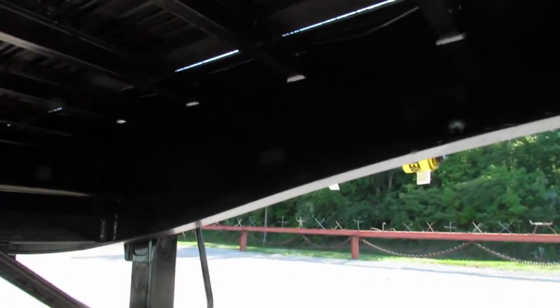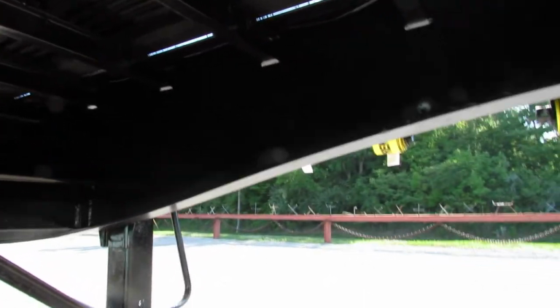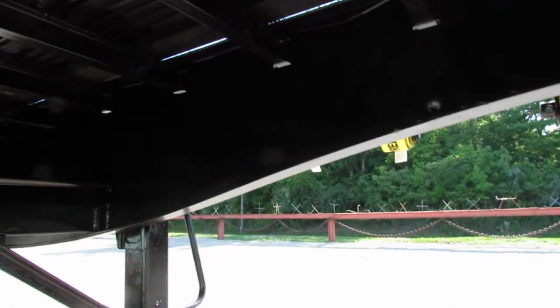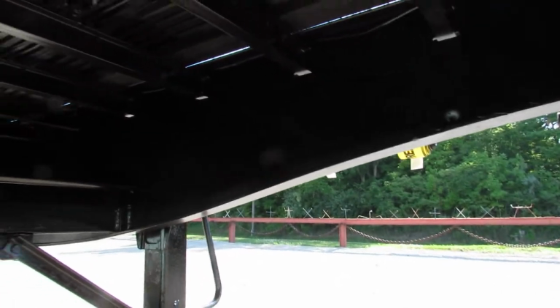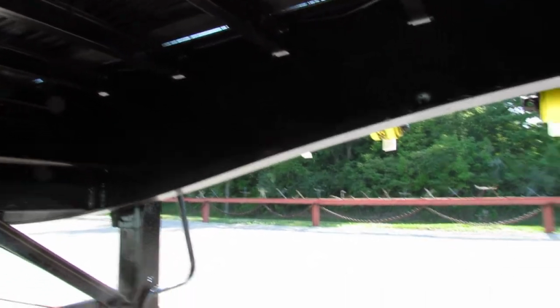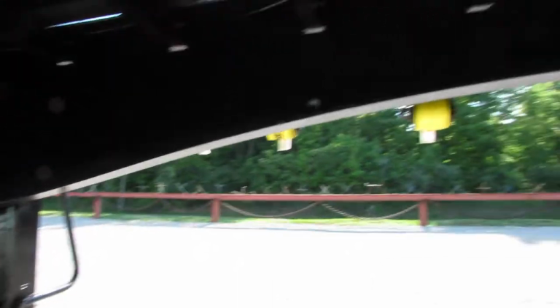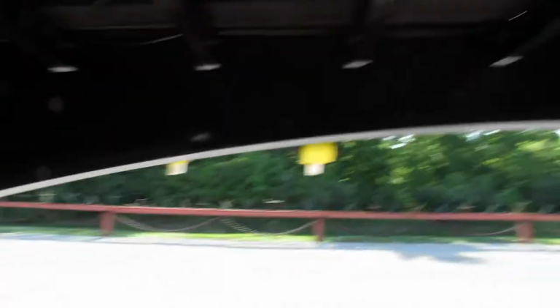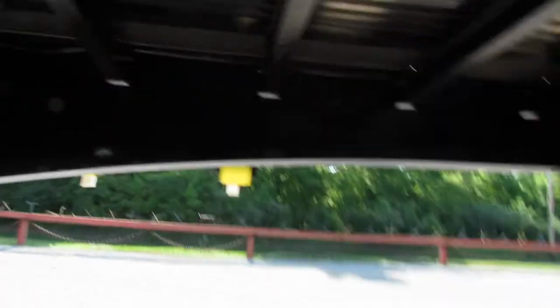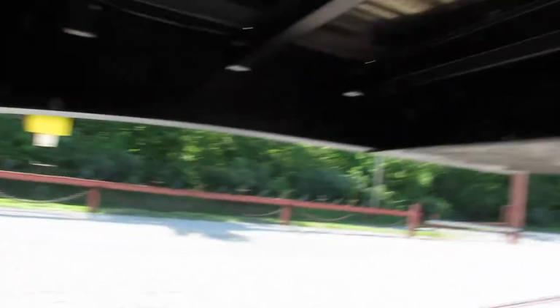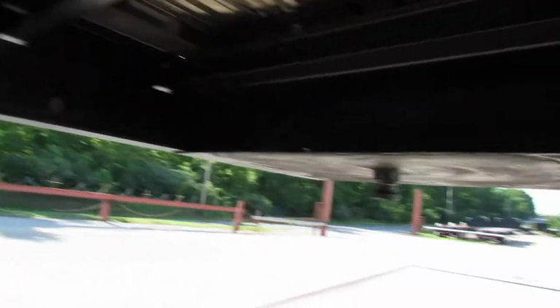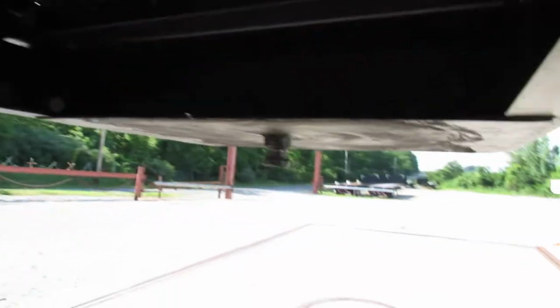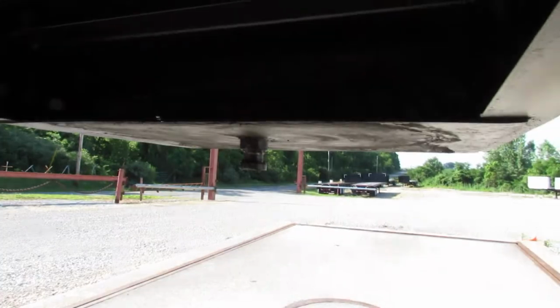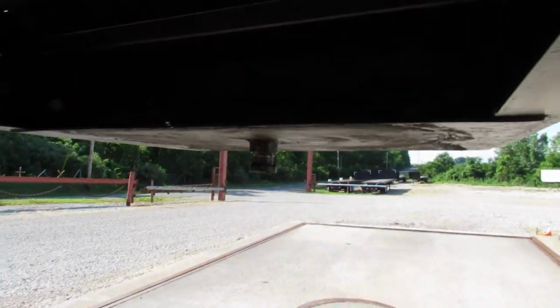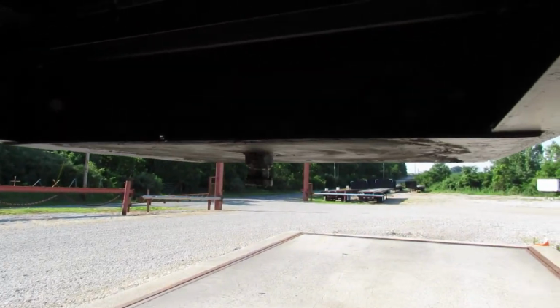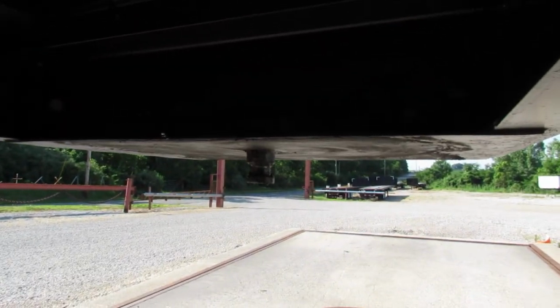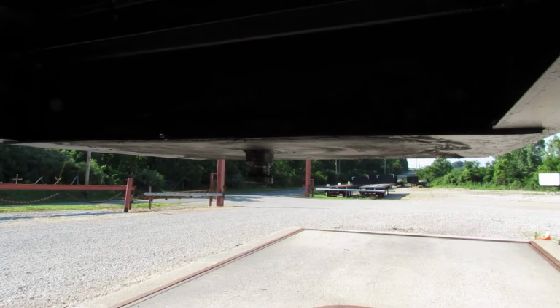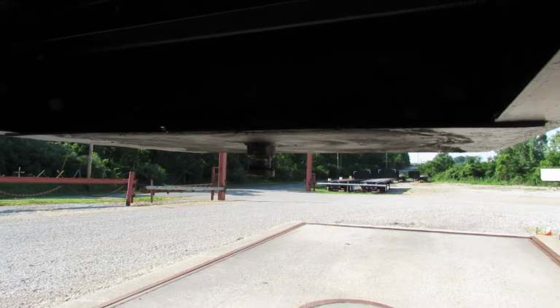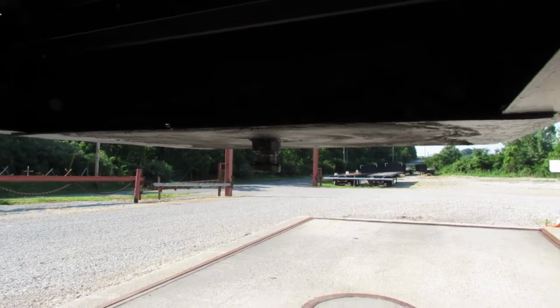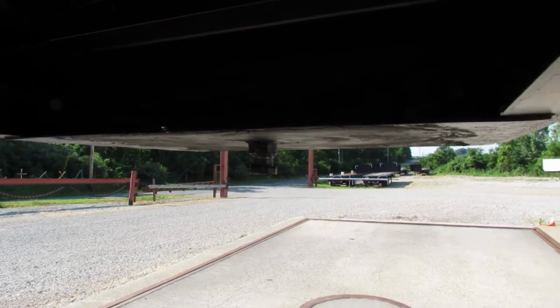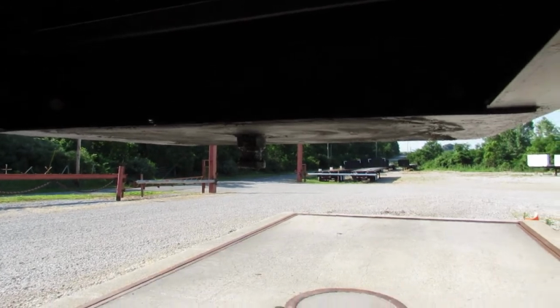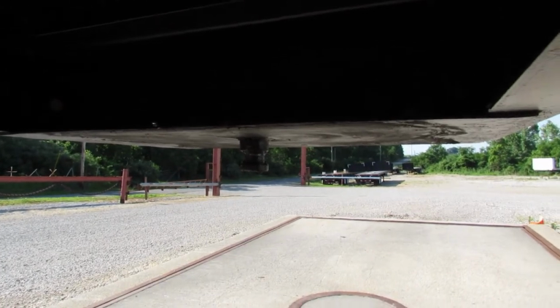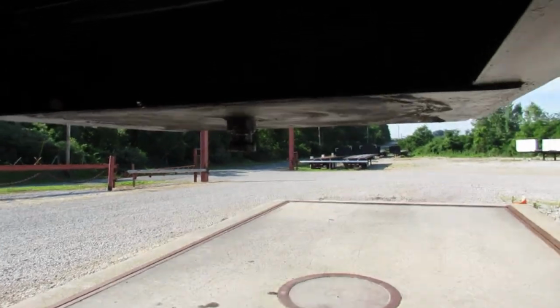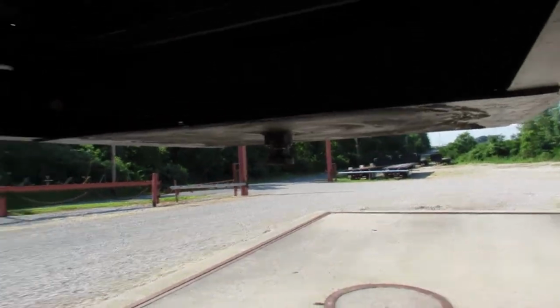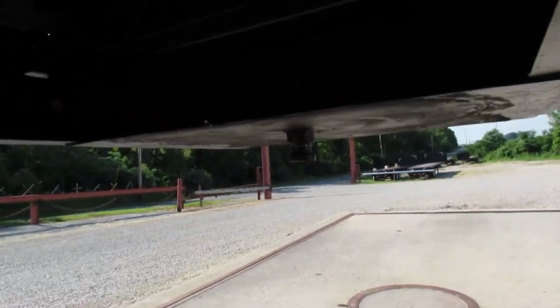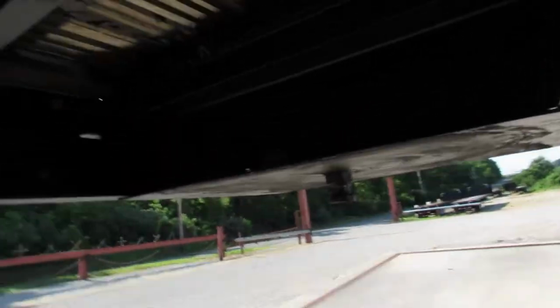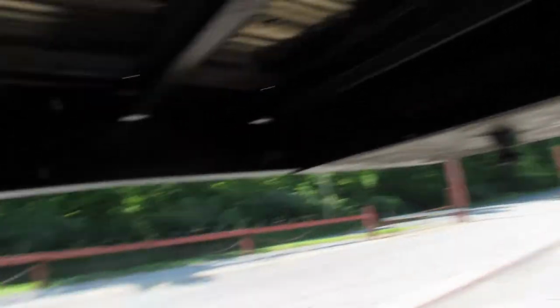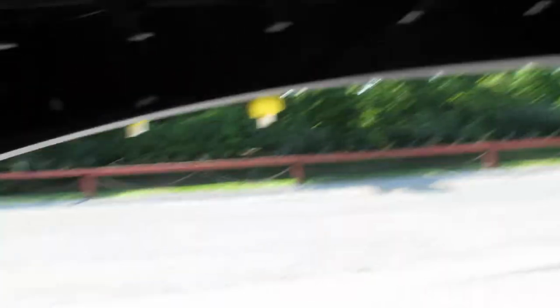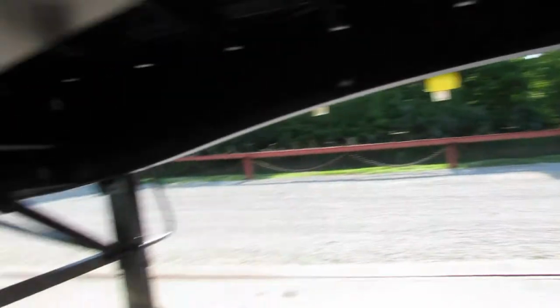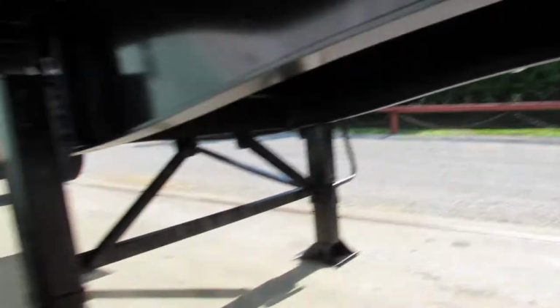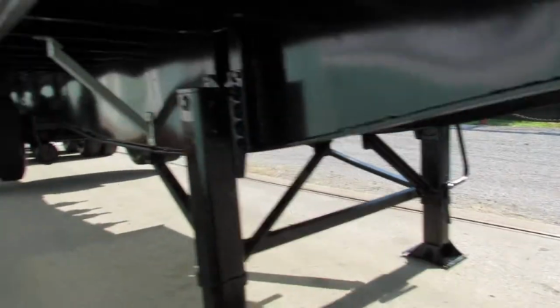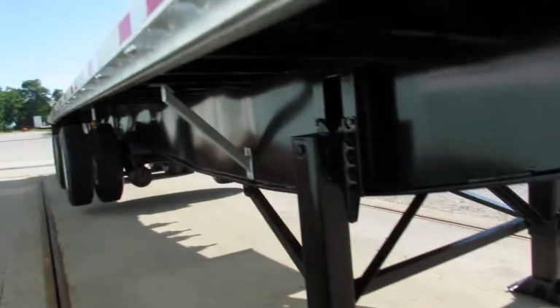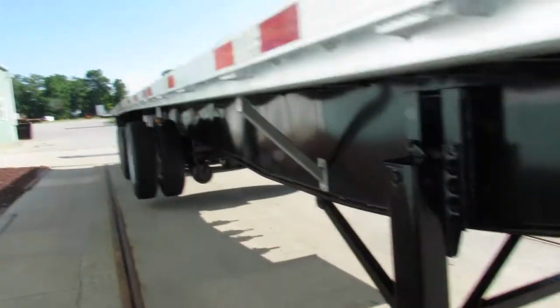As we rotate around here, we'll get a shot of the kingpin plate for you. You can see how nice and flat and ready to come work for you it is.